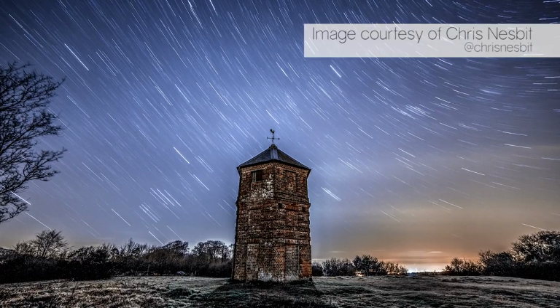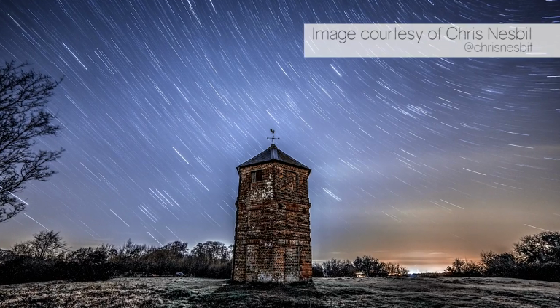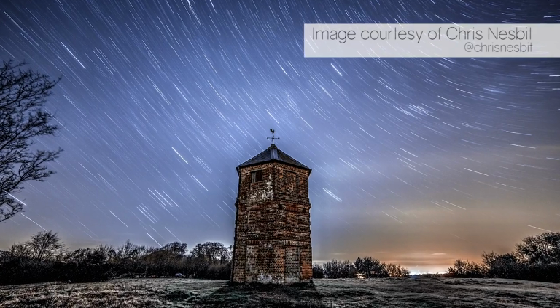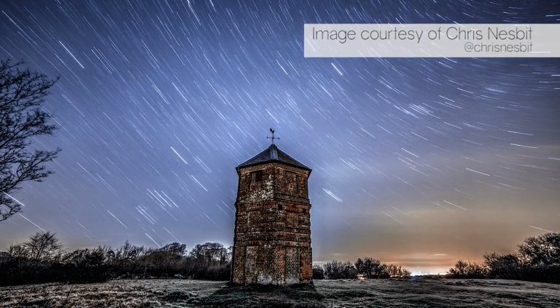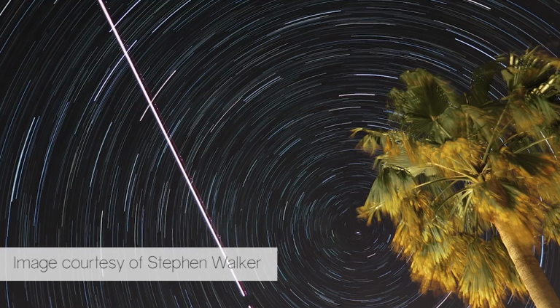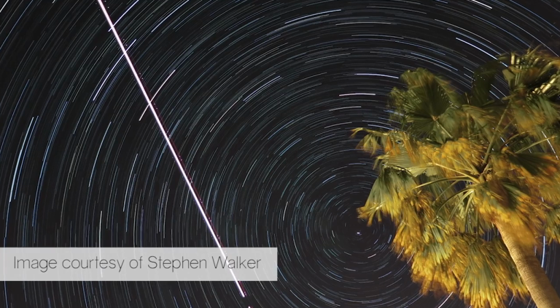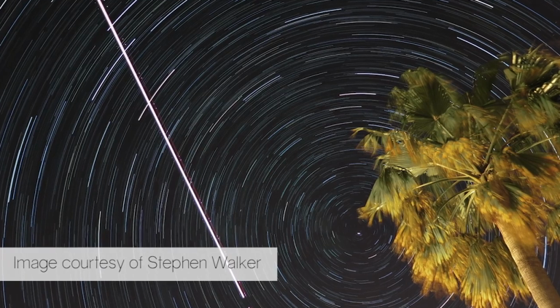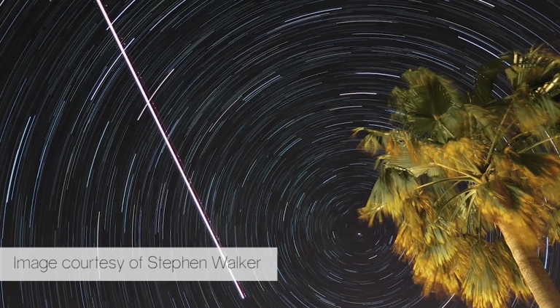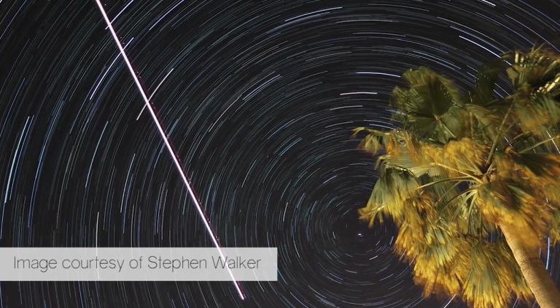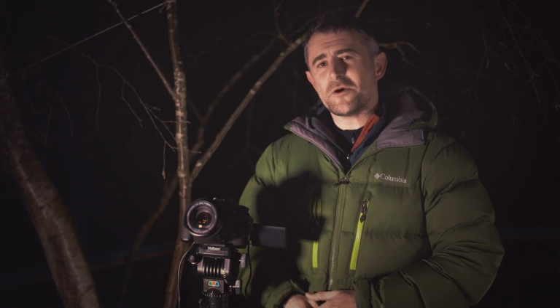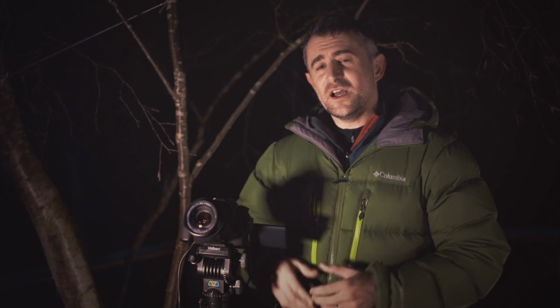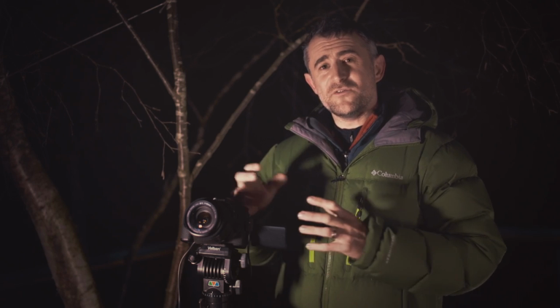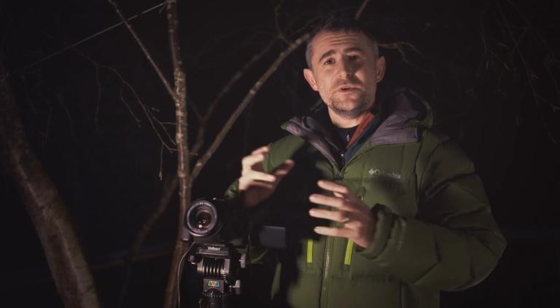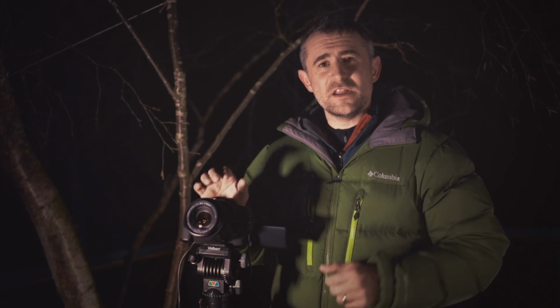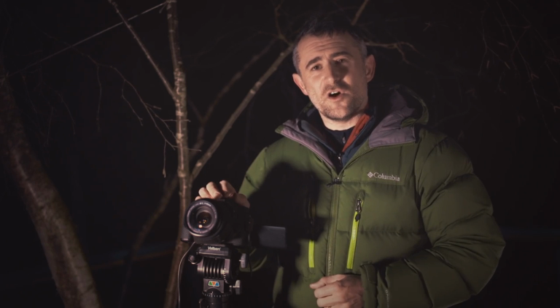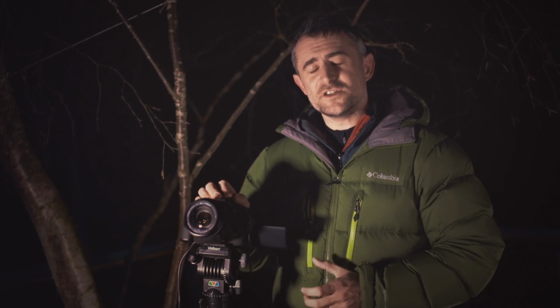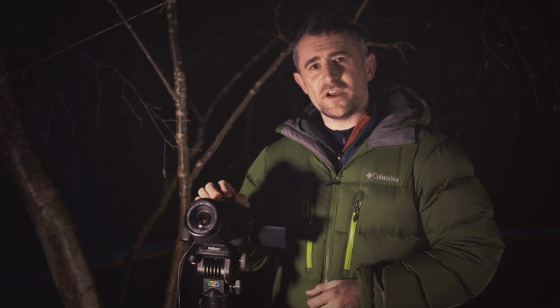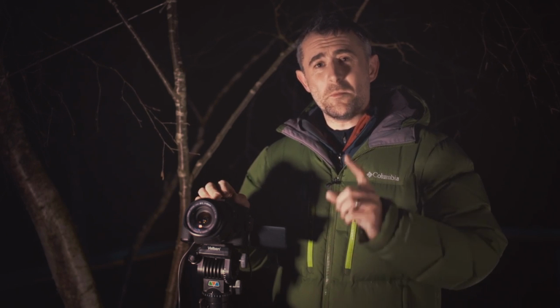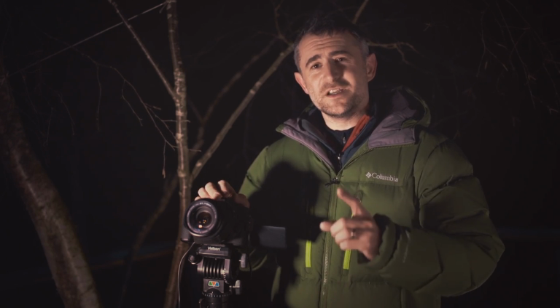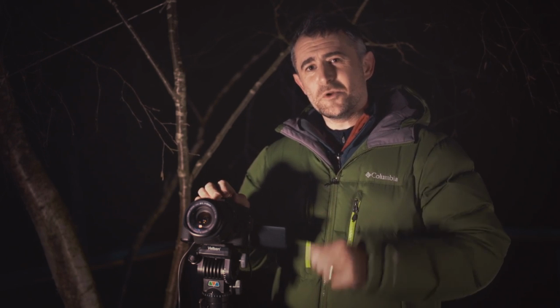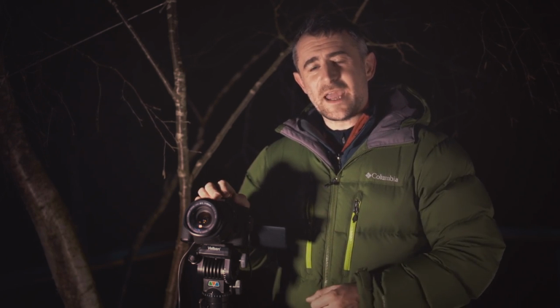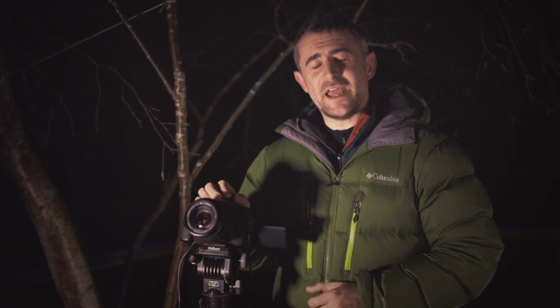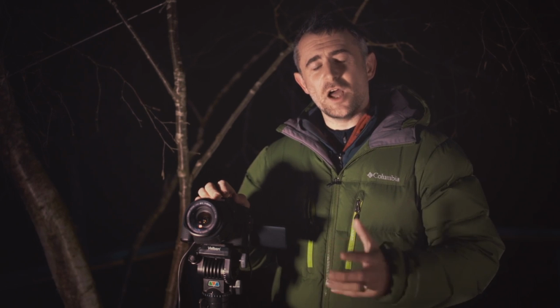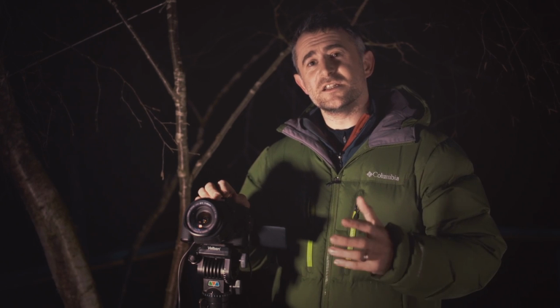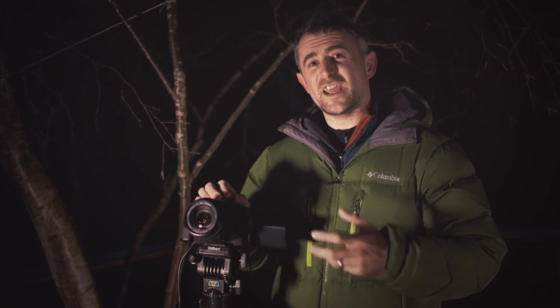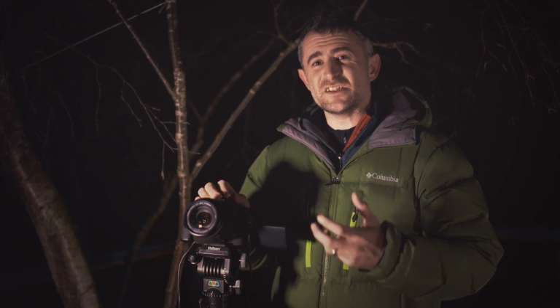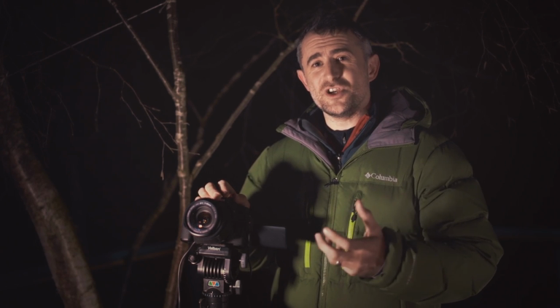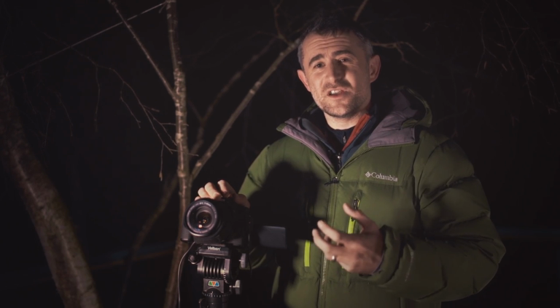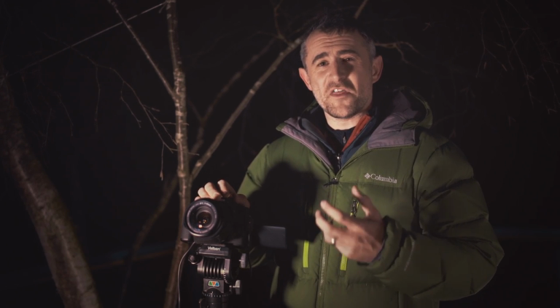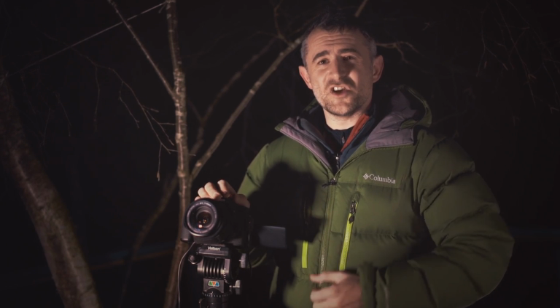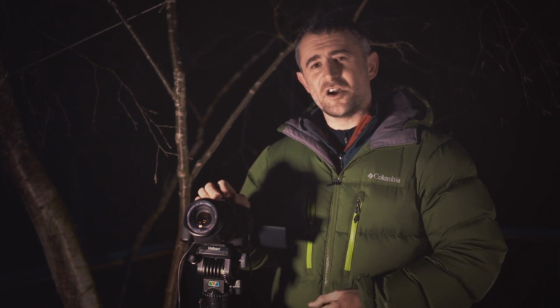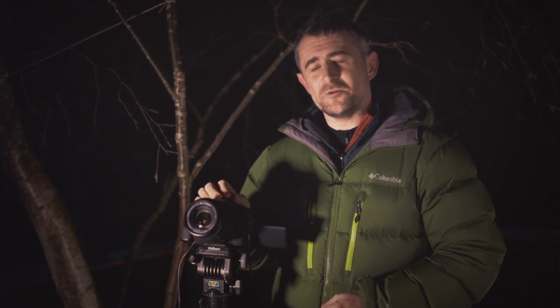You could just point the camera at the sky and expose it for maybe 30 minutes or an hour, and that will give you a beautiful image of the star trails. But it will also capture any light in the sky, and that can produce some rather unsightly sky glow.